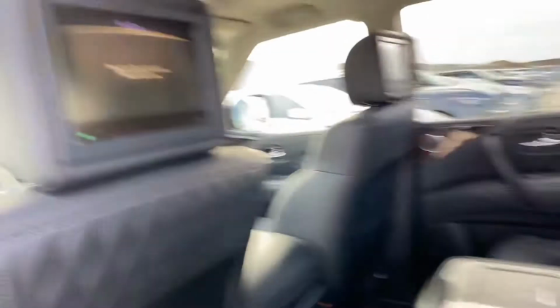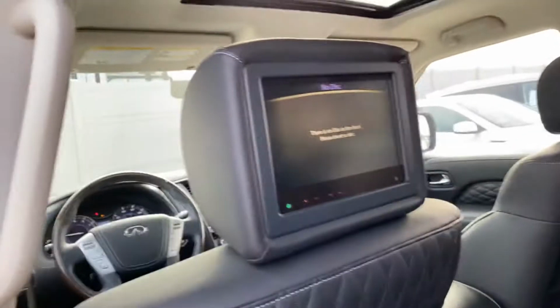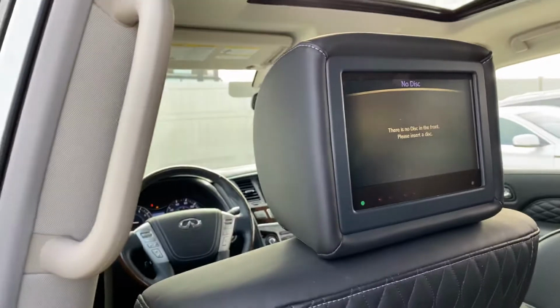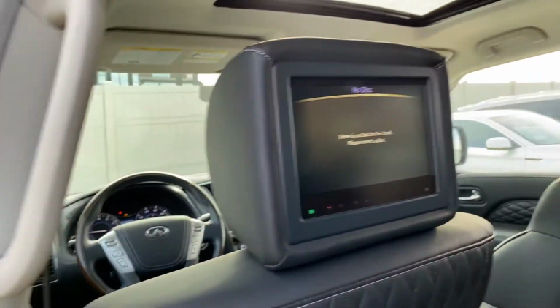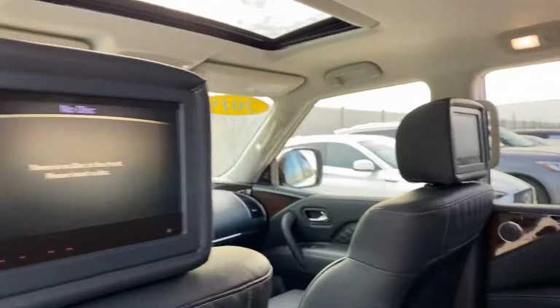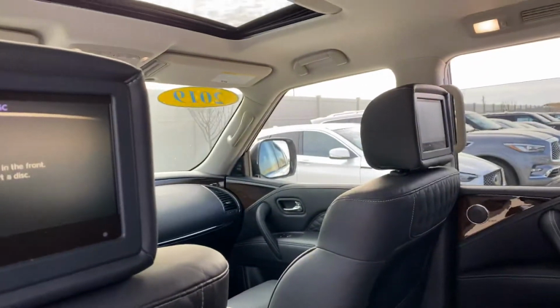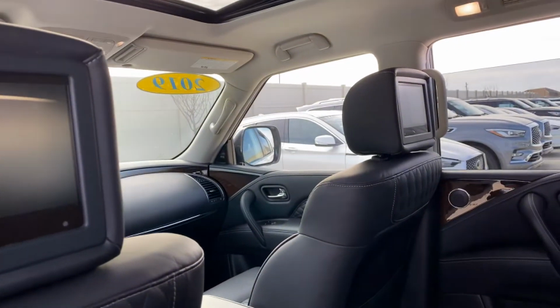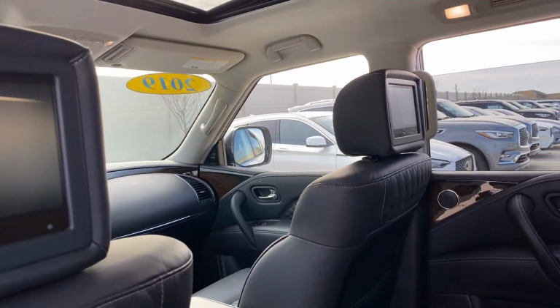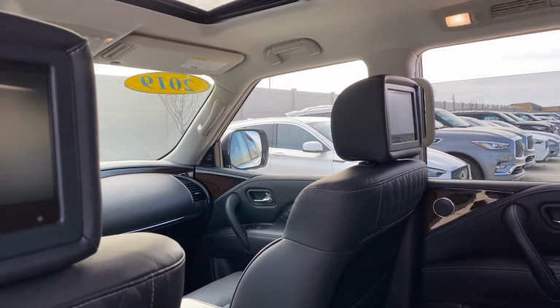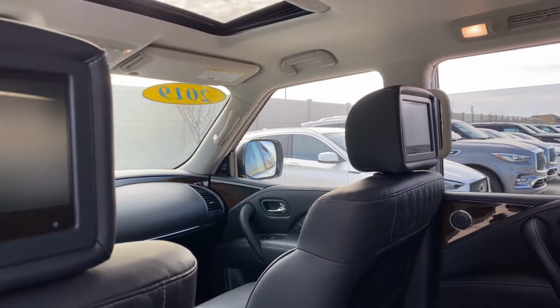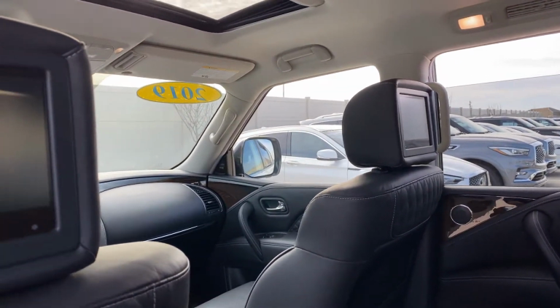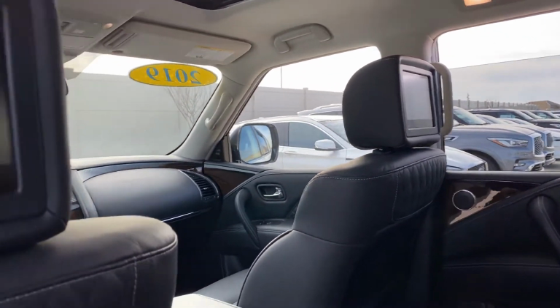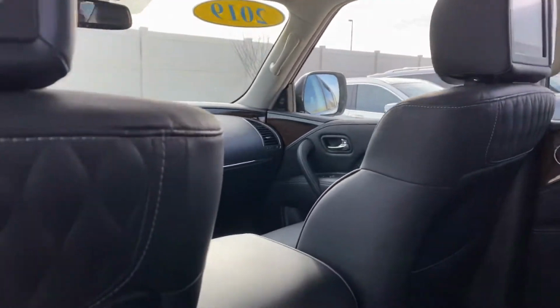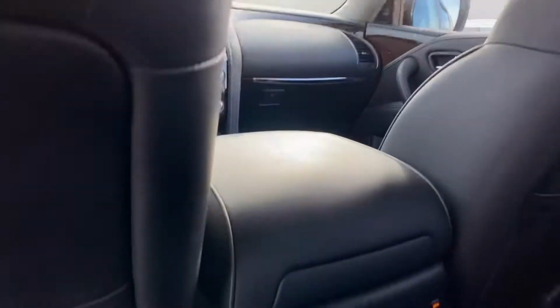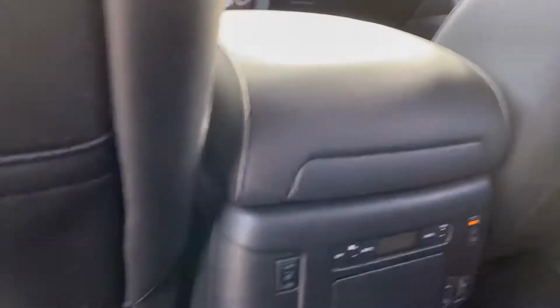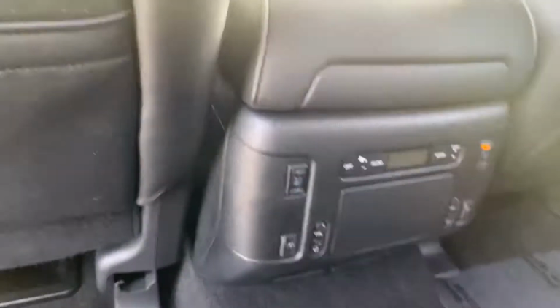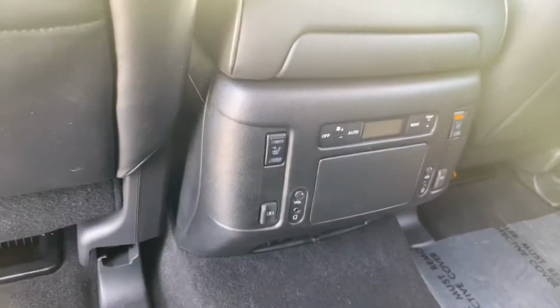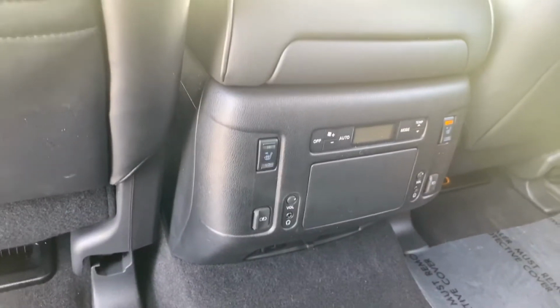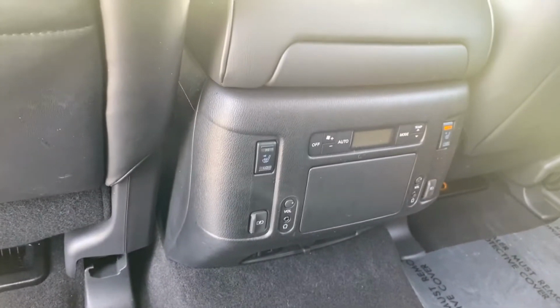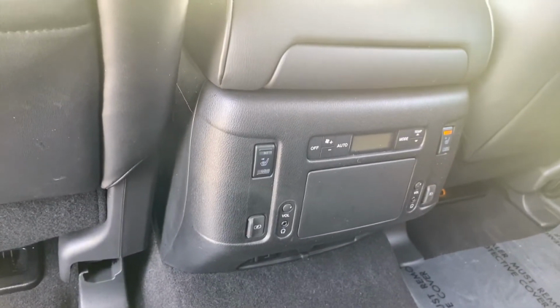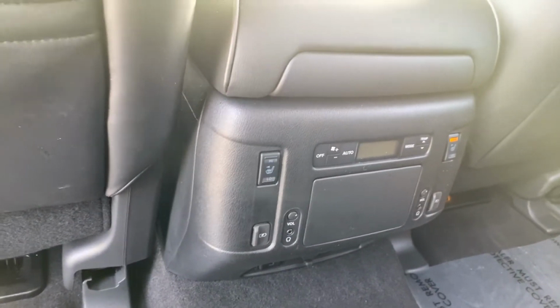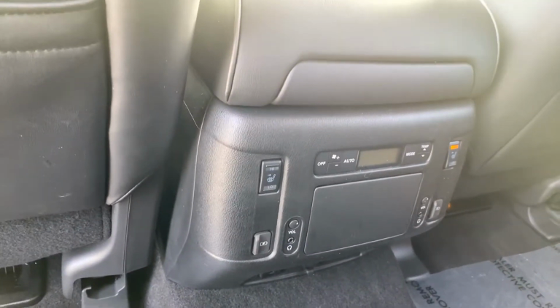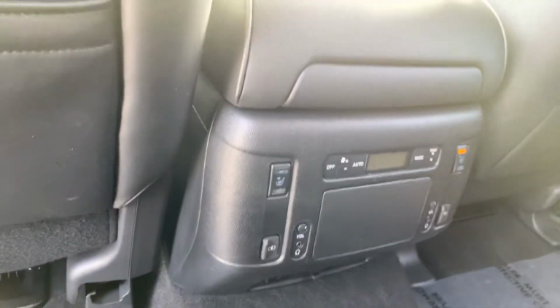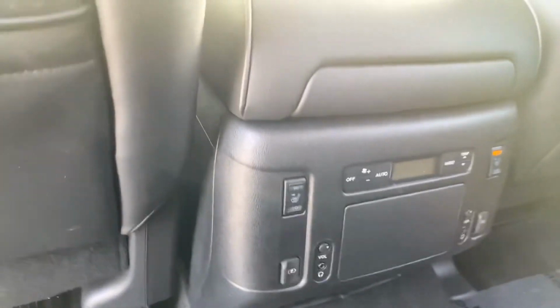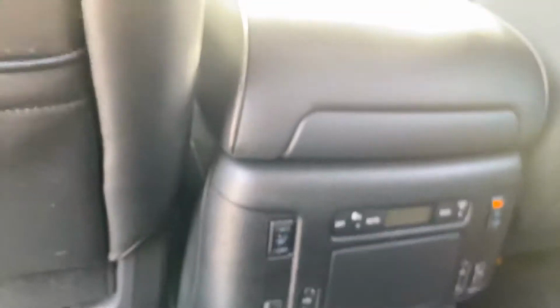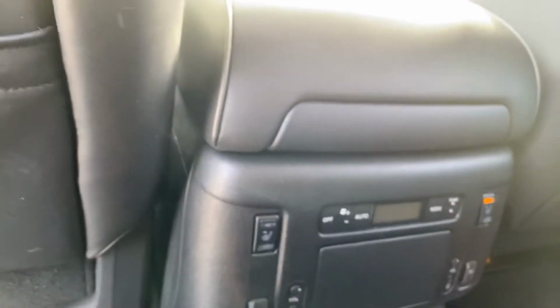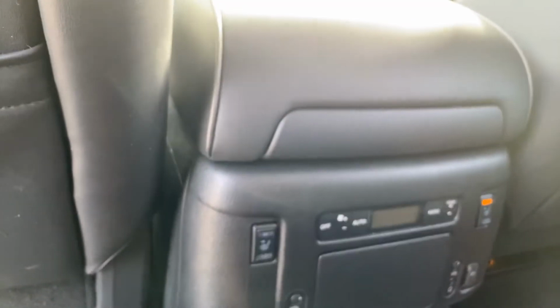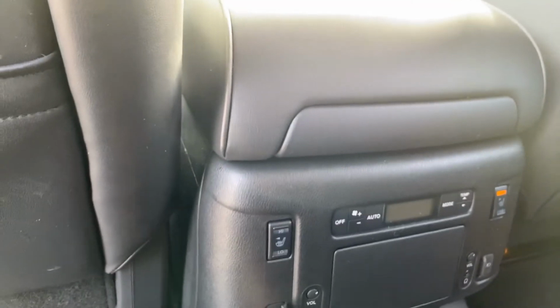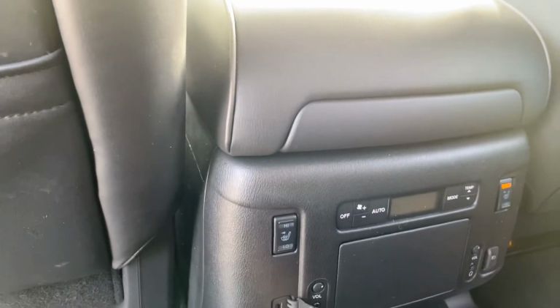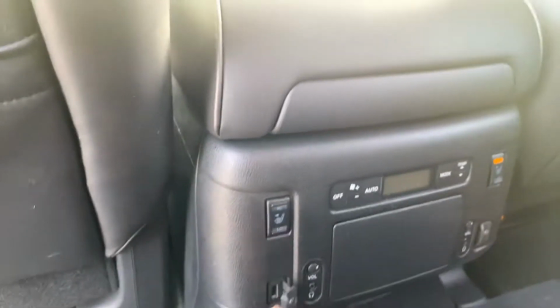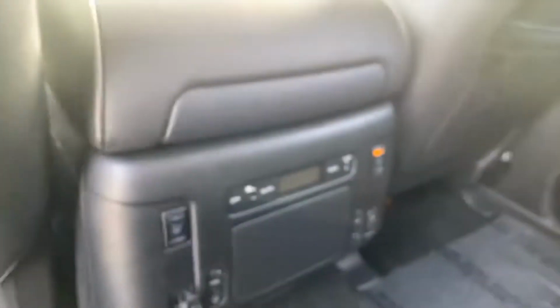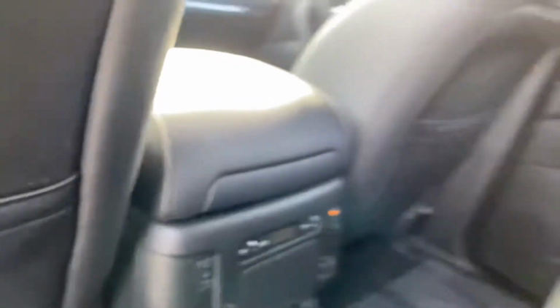This one has the theater package, so you've got the screens on both sides. It also has heated seats in the rear and your temperature controls back here, as well as some USB ports to plug your phones in.